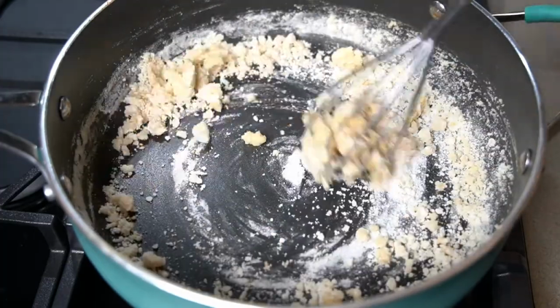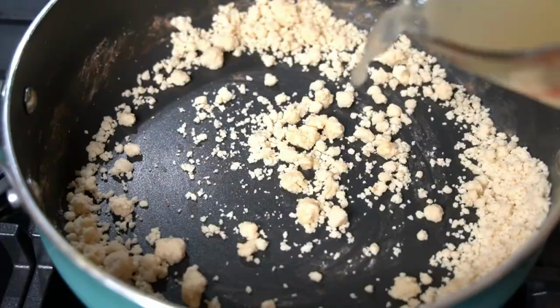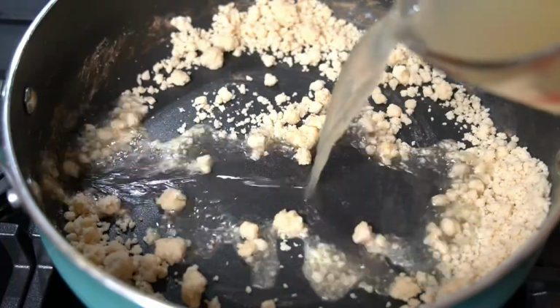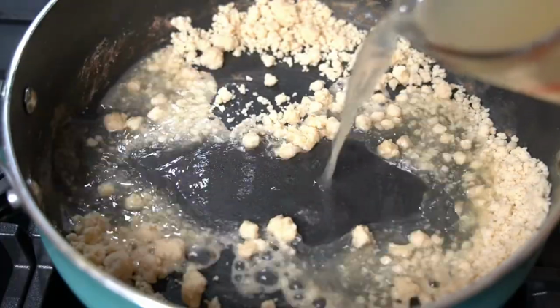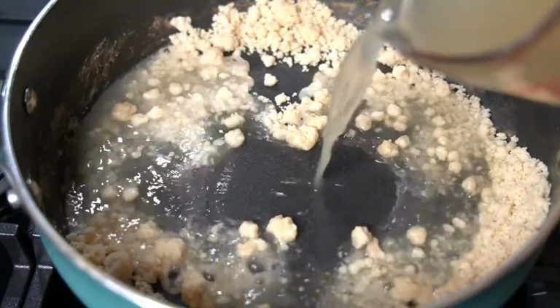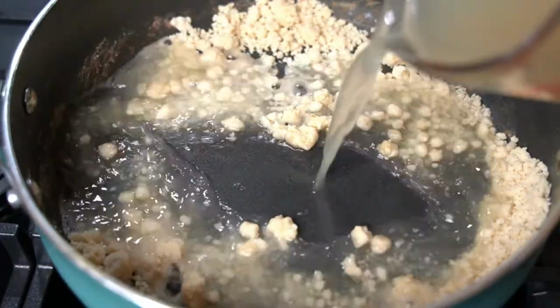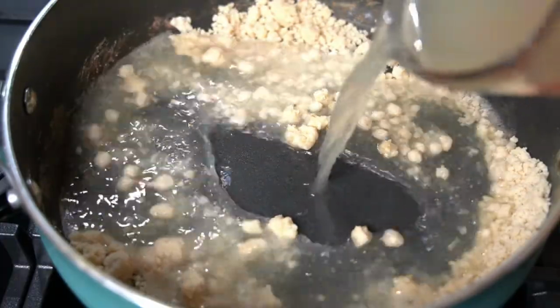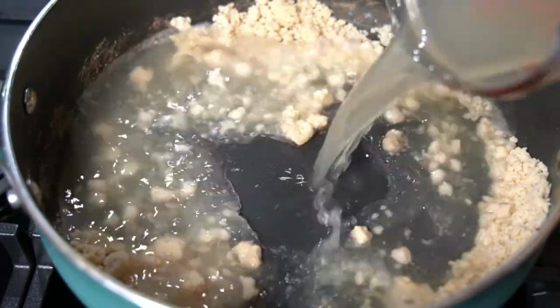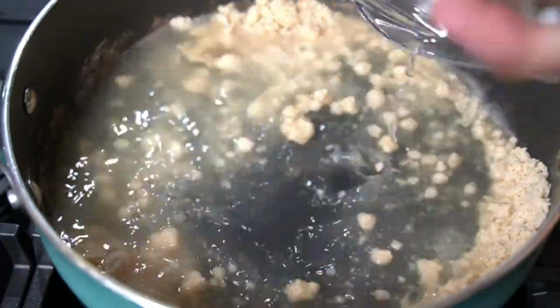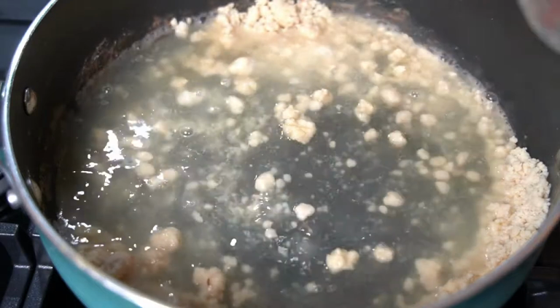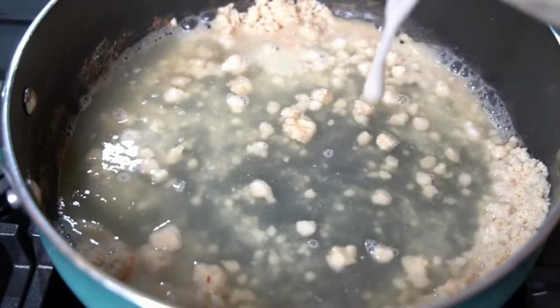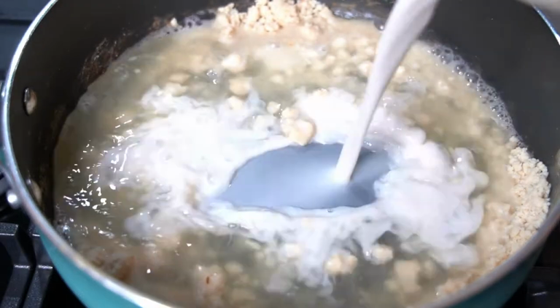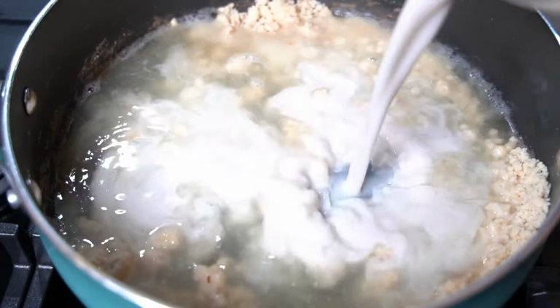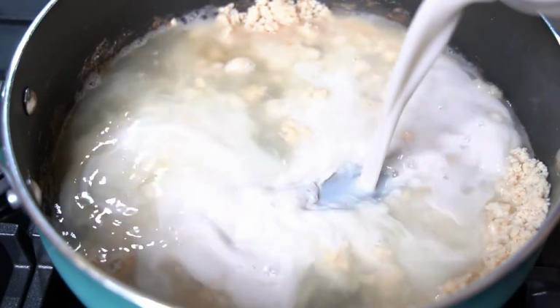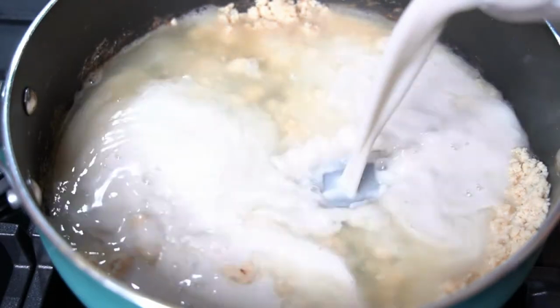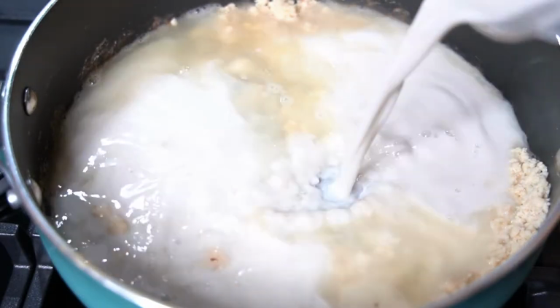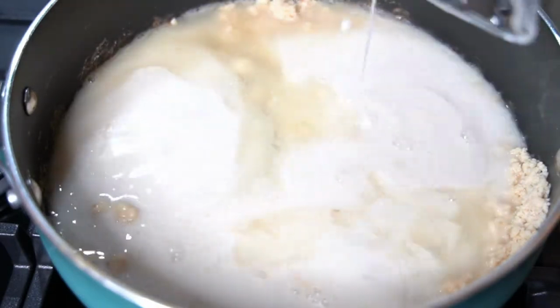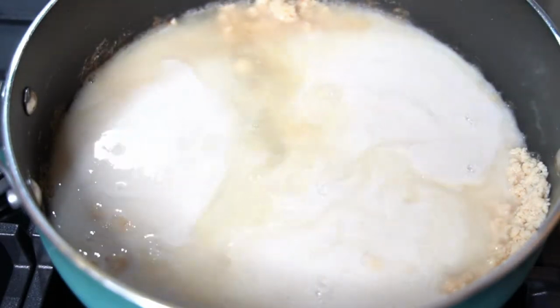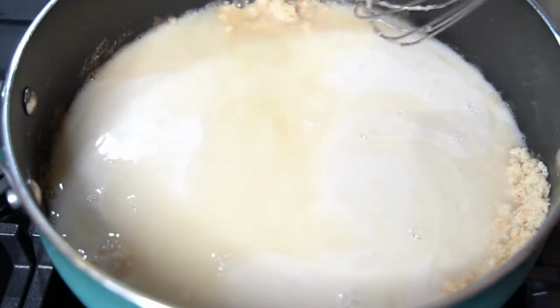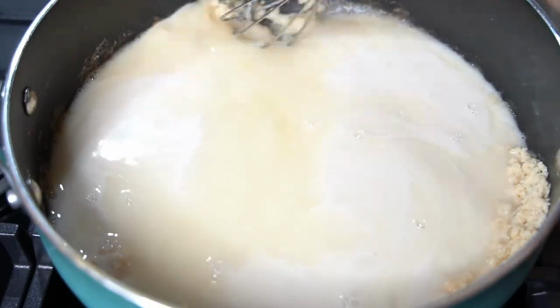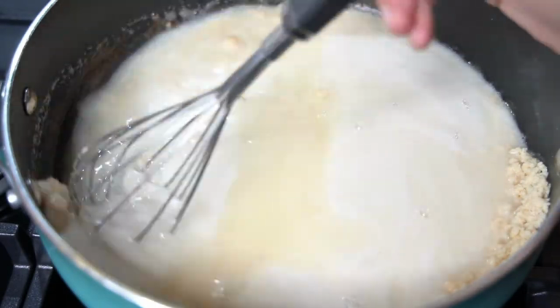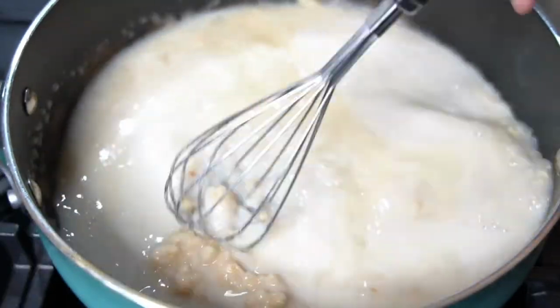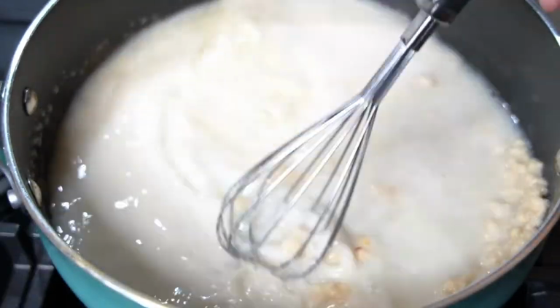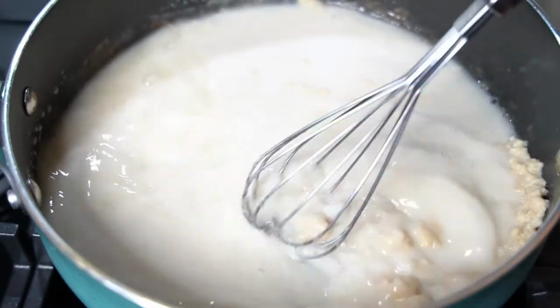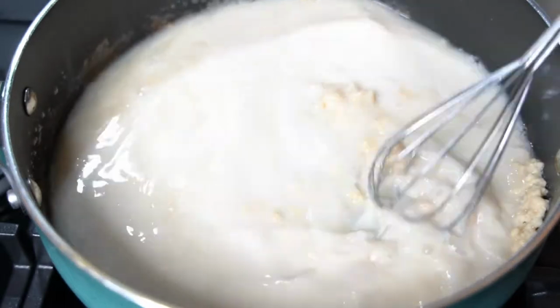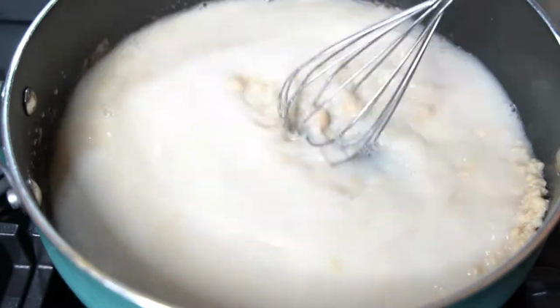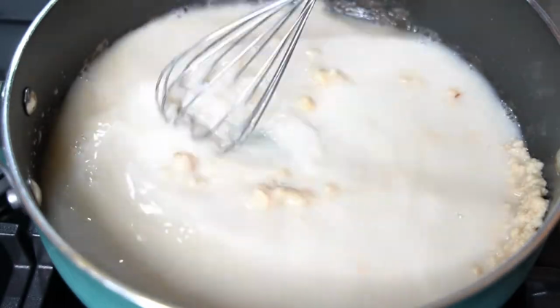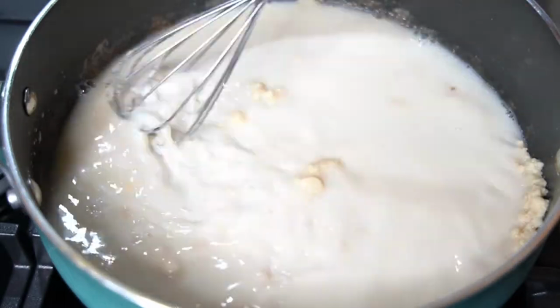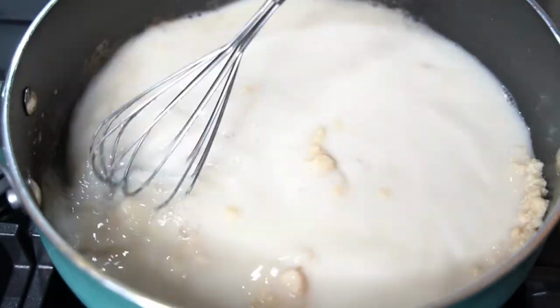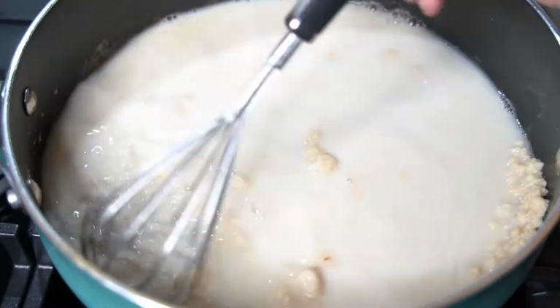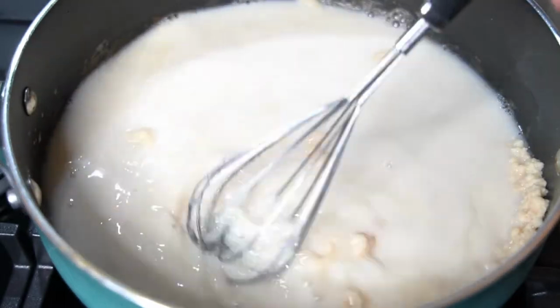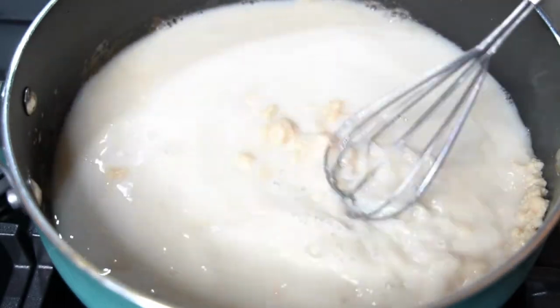Then add in one cup of chicken broth and one cup of milk. Bring to a low boil and whisk often to smooth out the sauce as much as possible.